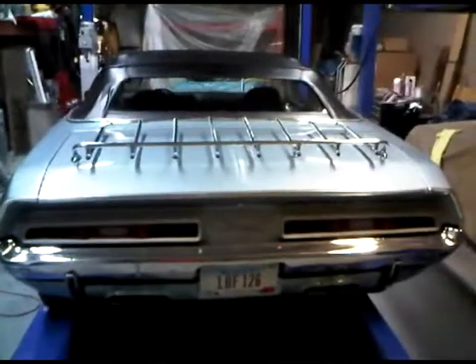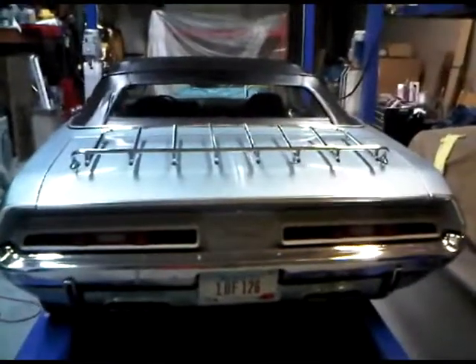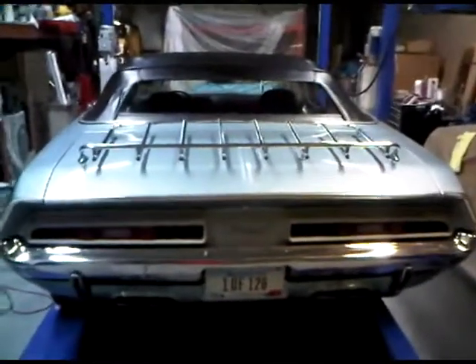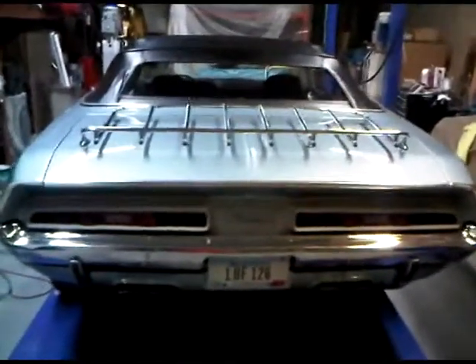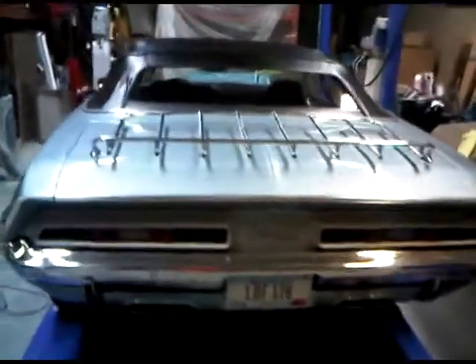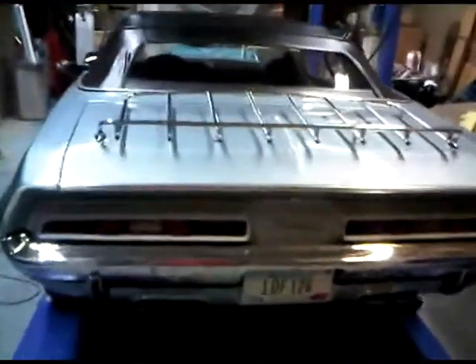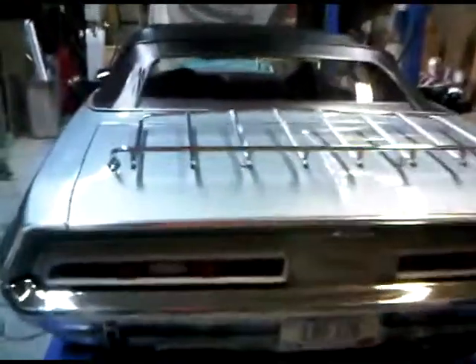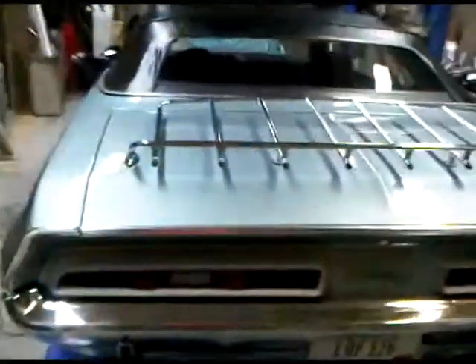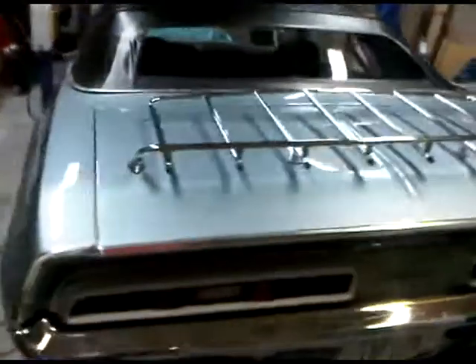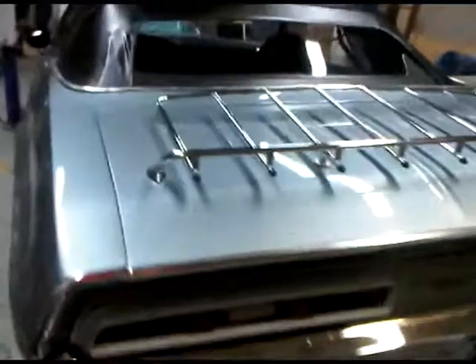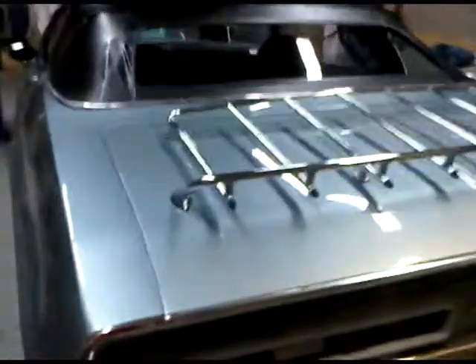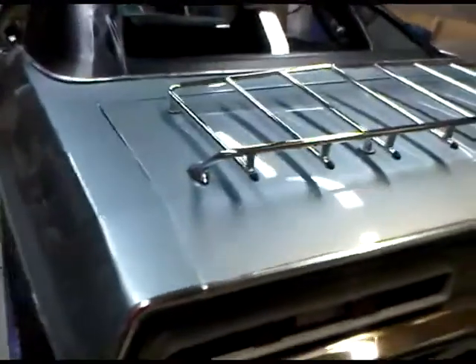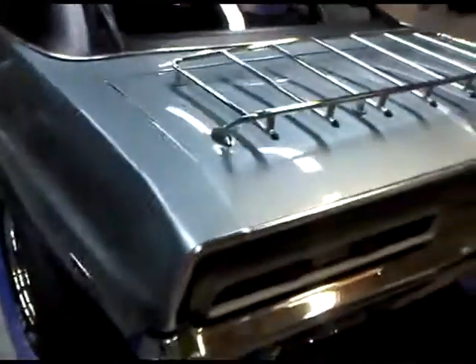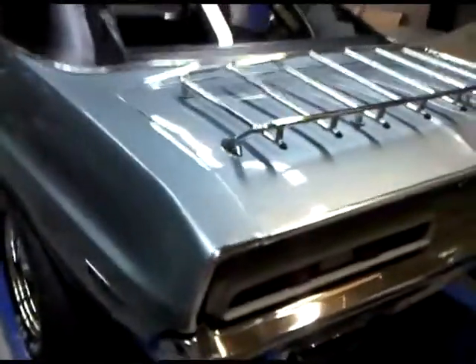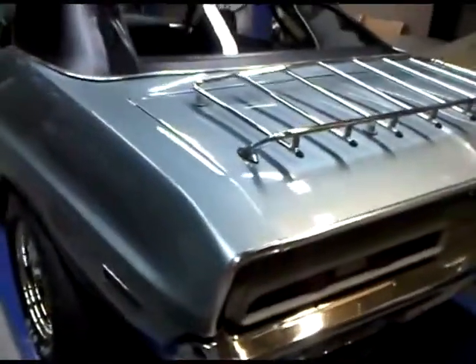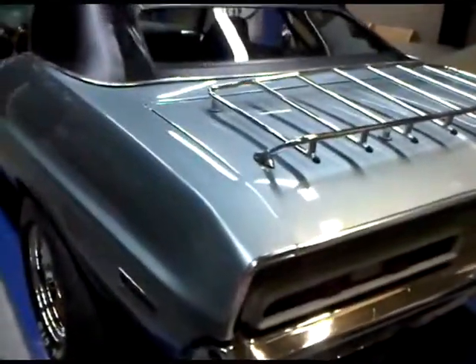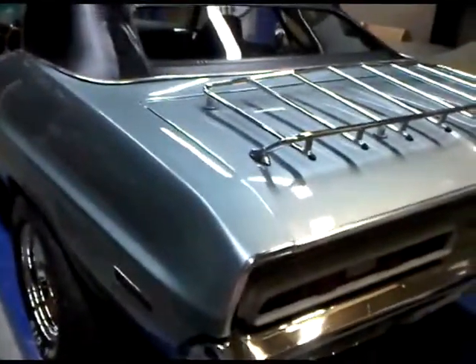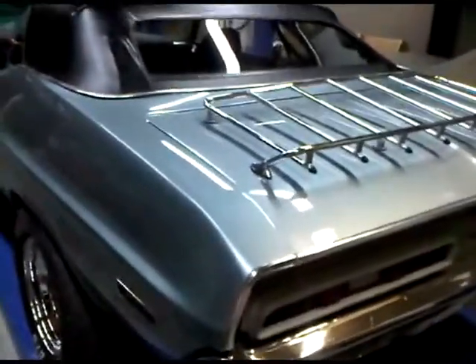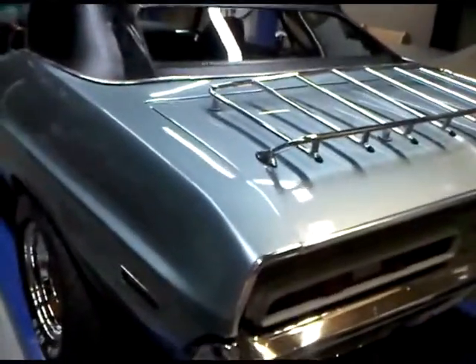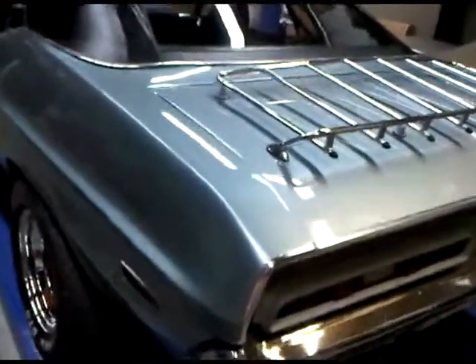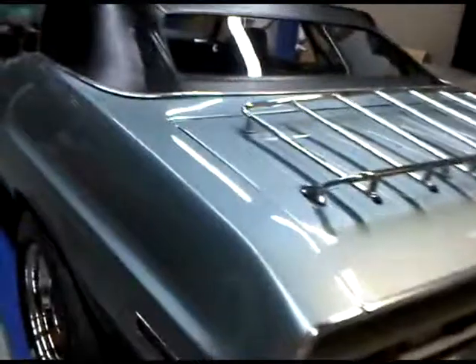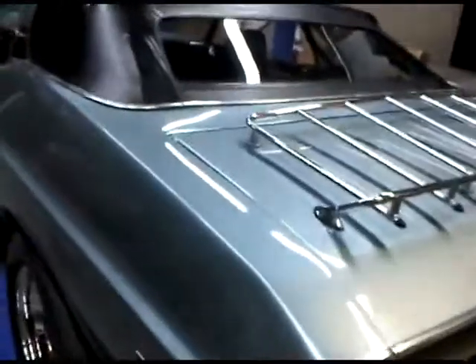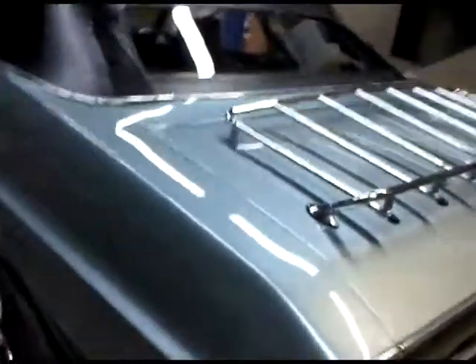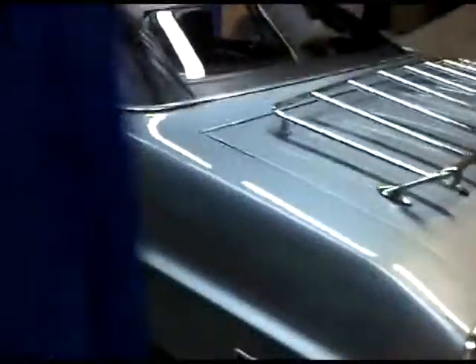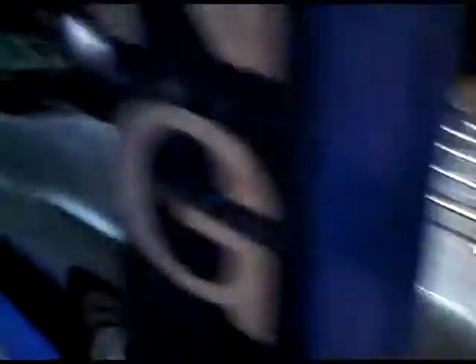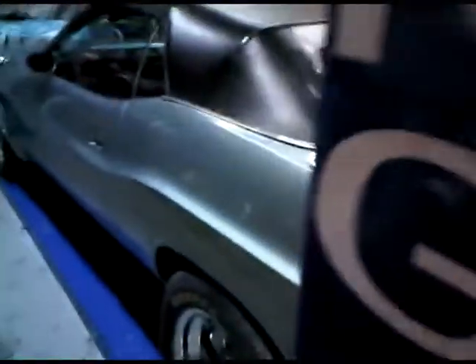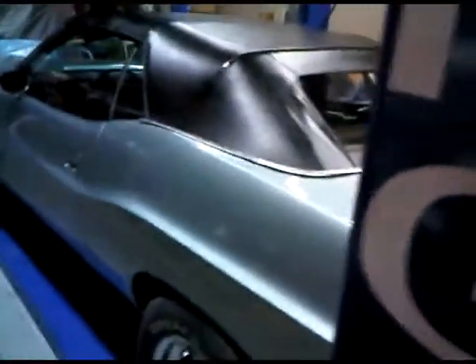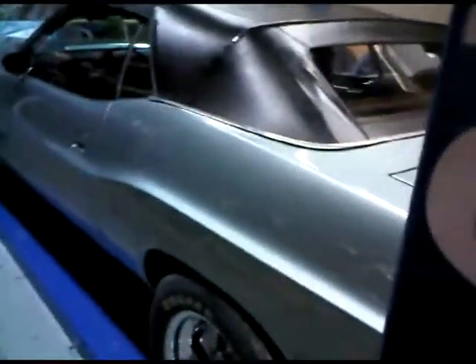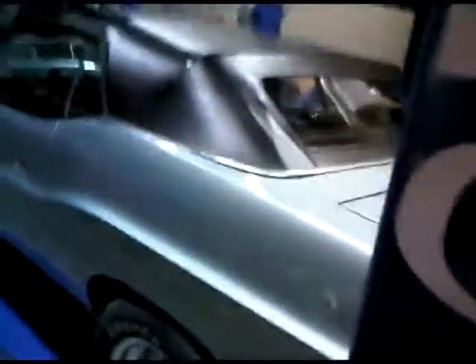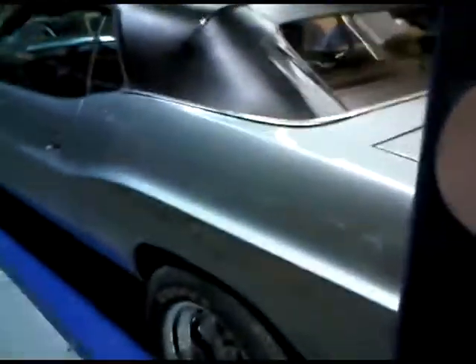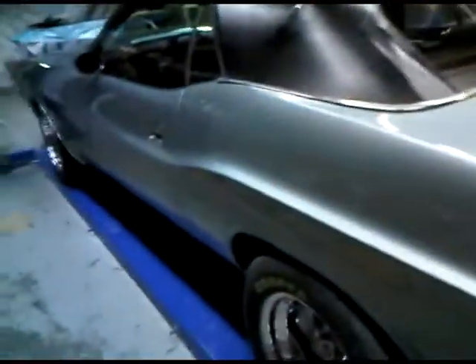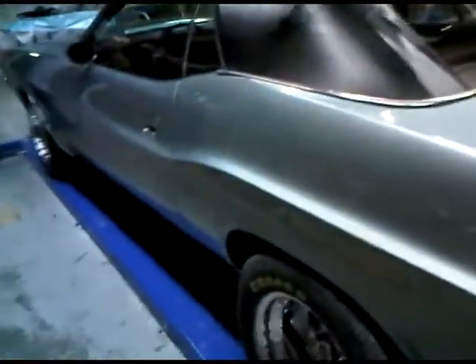Hey Jim, here's a video for you. The color is really hard to tell in here, but the Winchester Gray is basically kind of like a silver bluish. Really nice color.